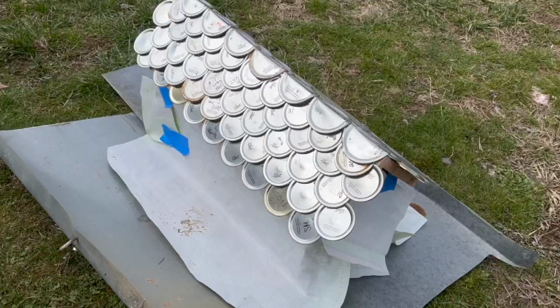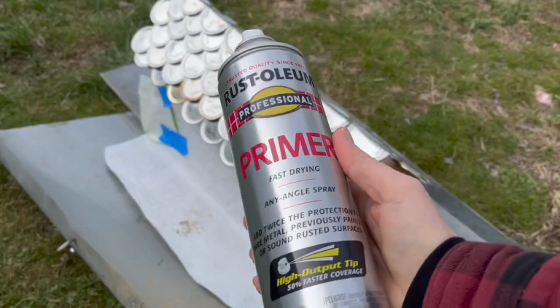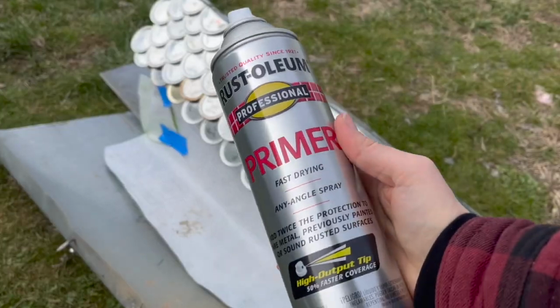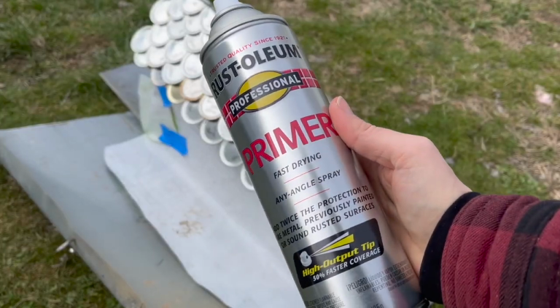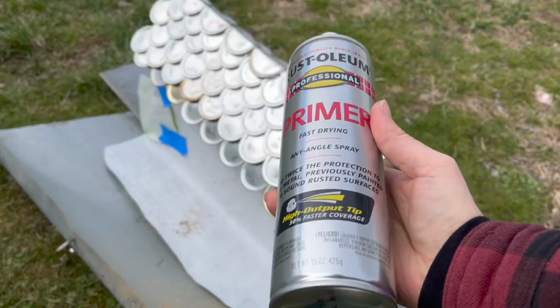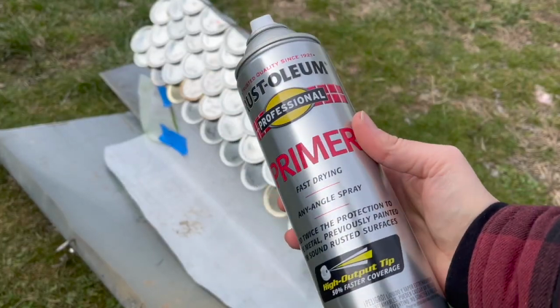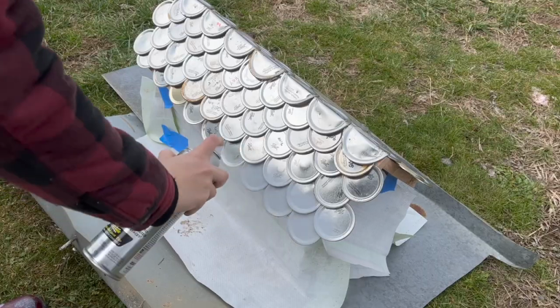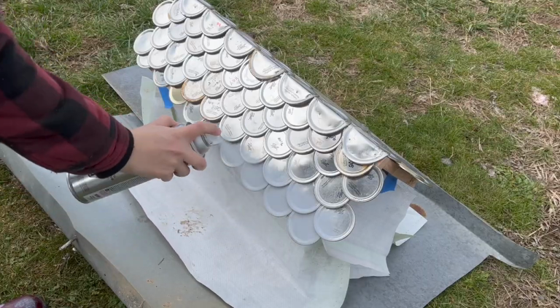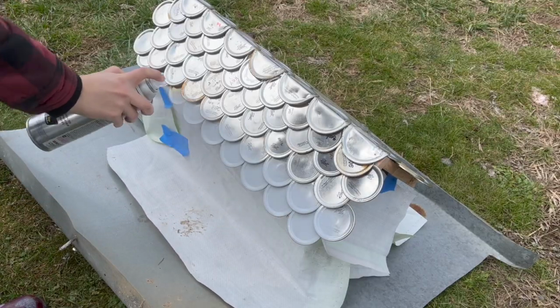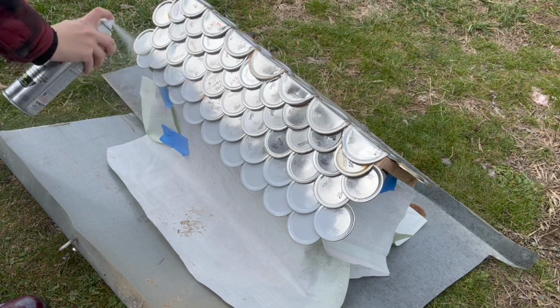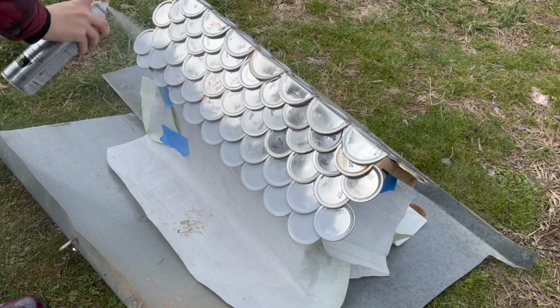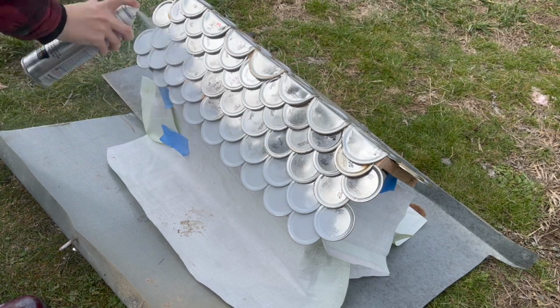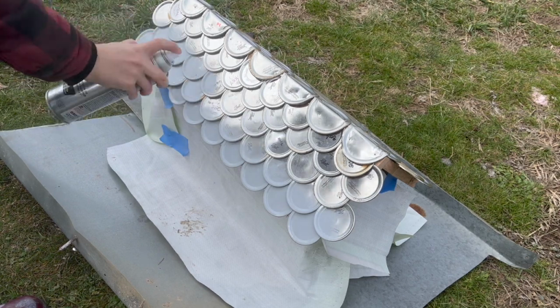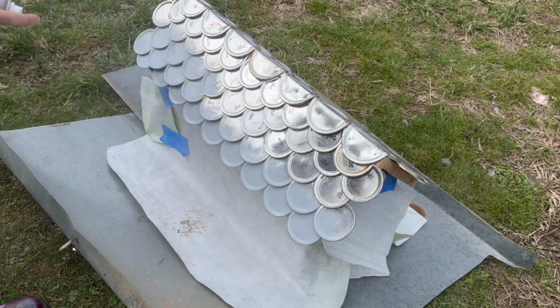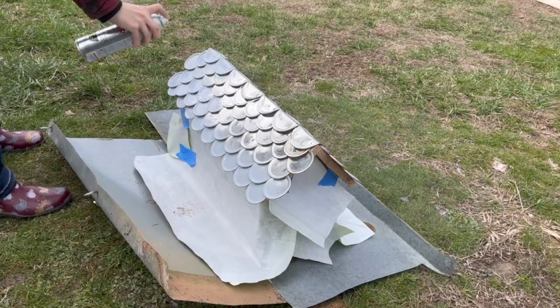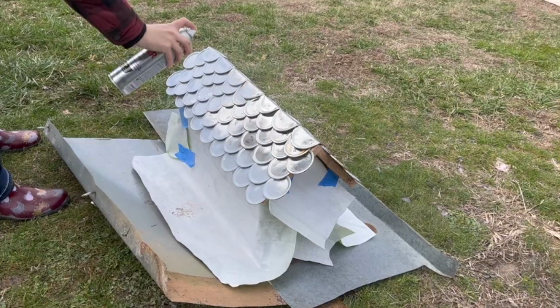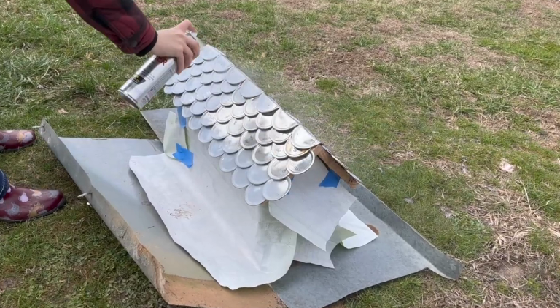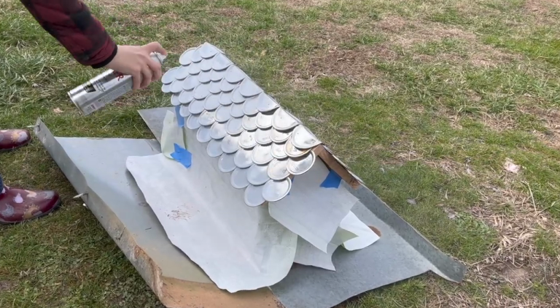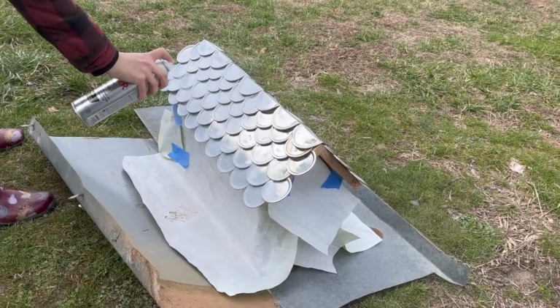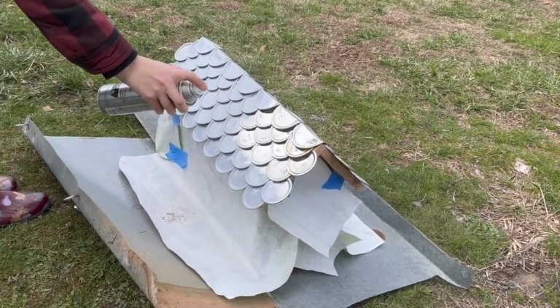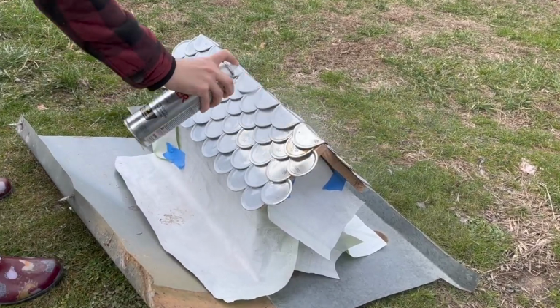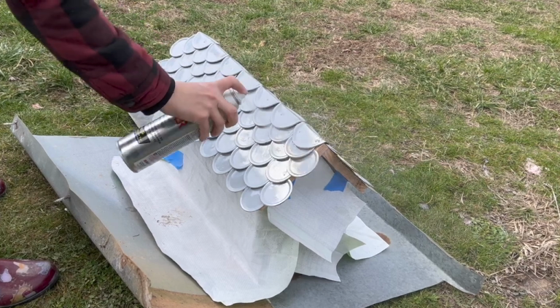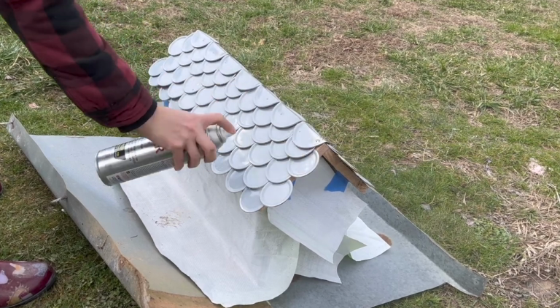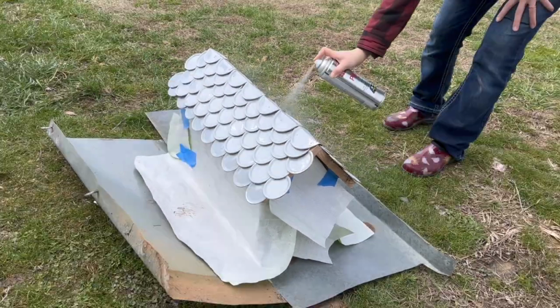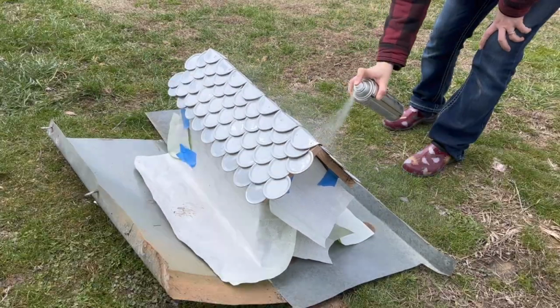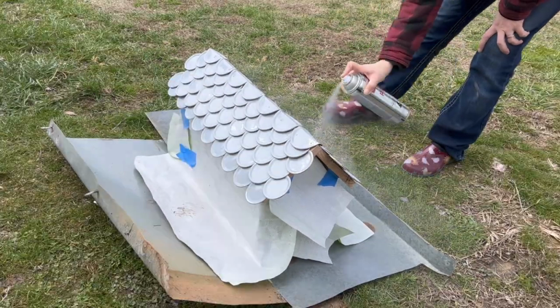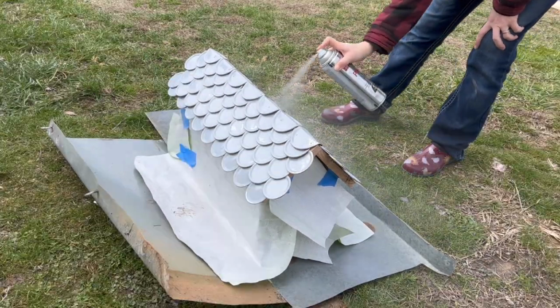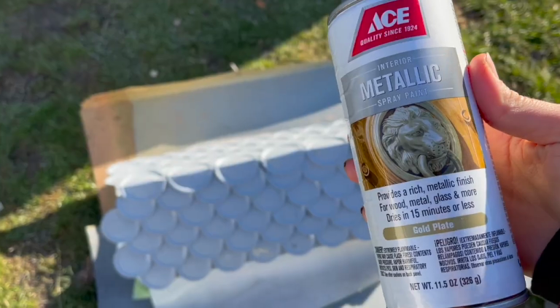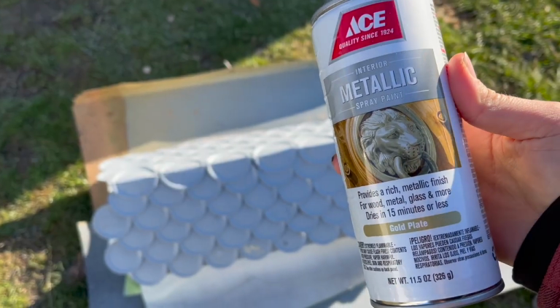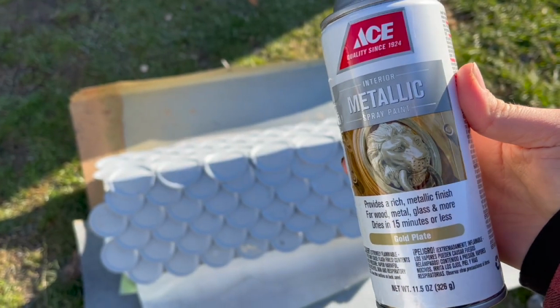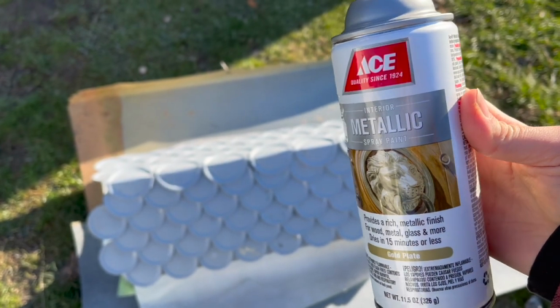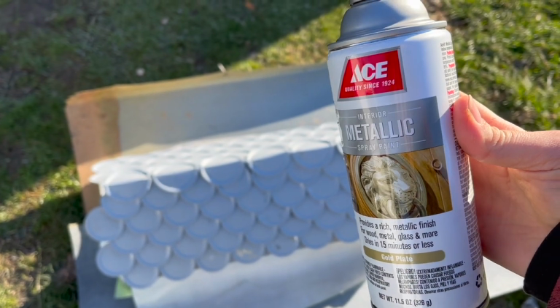I'm going to be priming the lids using Rust-Oleum primer. I do want to note that some of the jars apparently had some grease on them and the paint didn't want to stick very well, so you'll want to make sure your lids are really clean before you paint them. Then I finished up with a metallic gold spray paint.